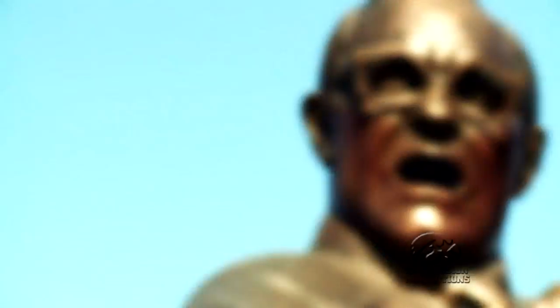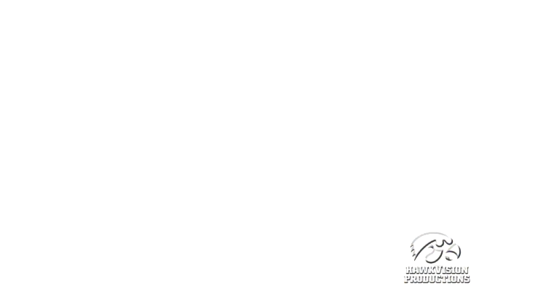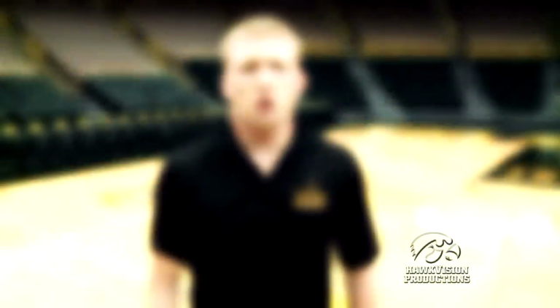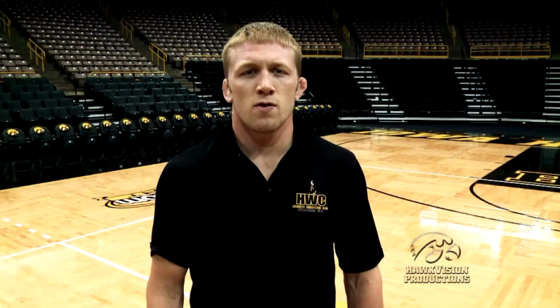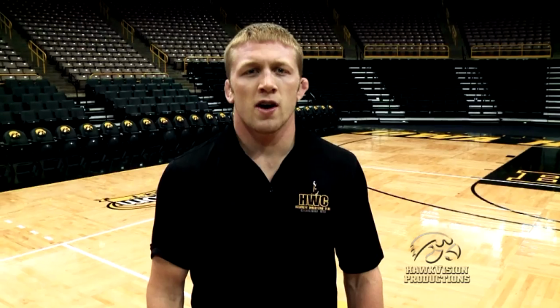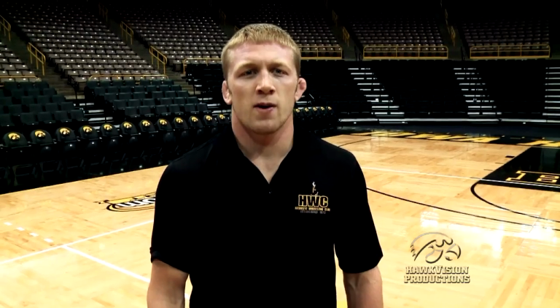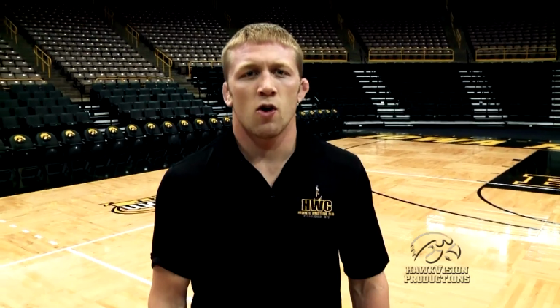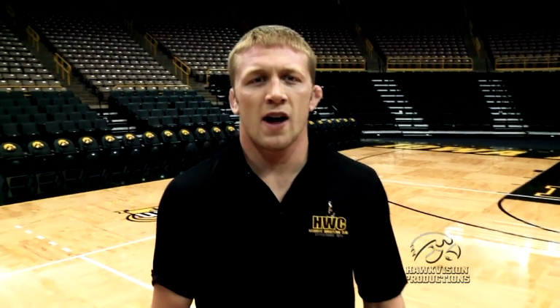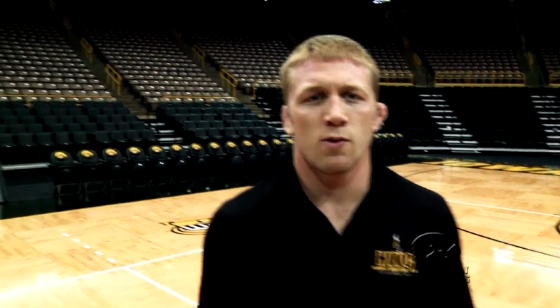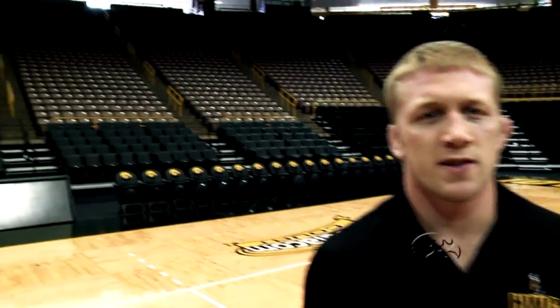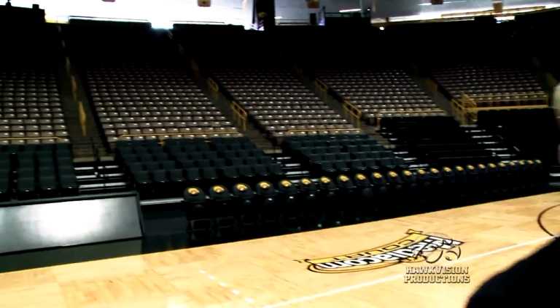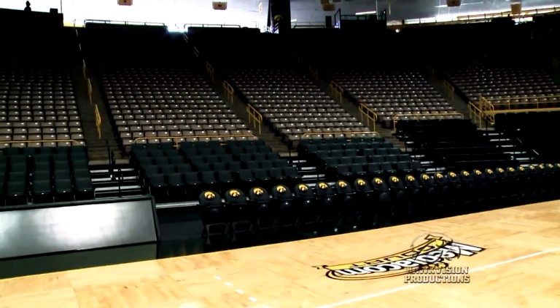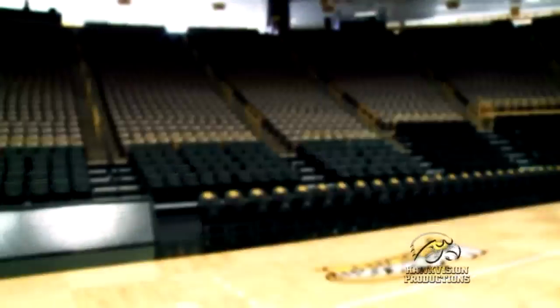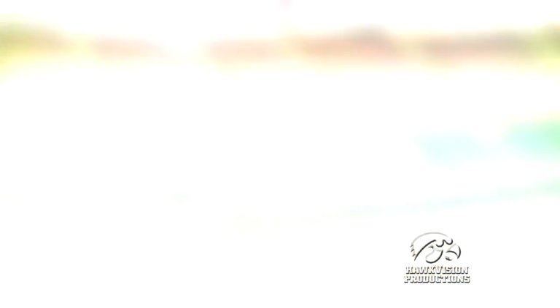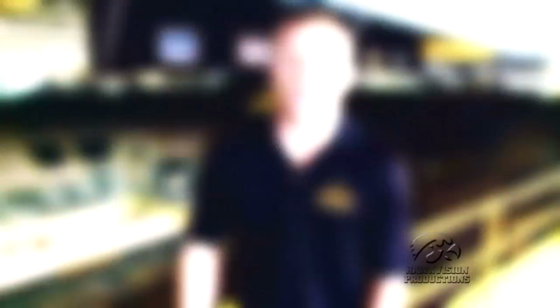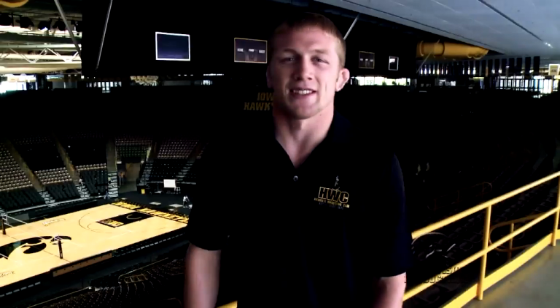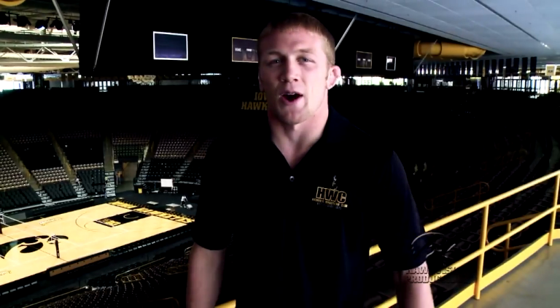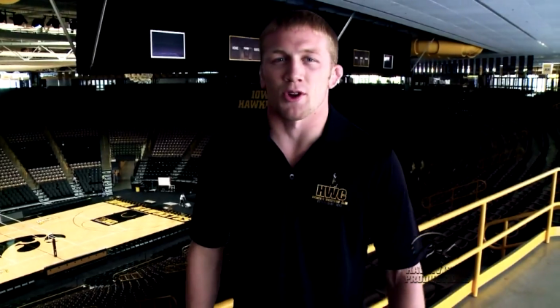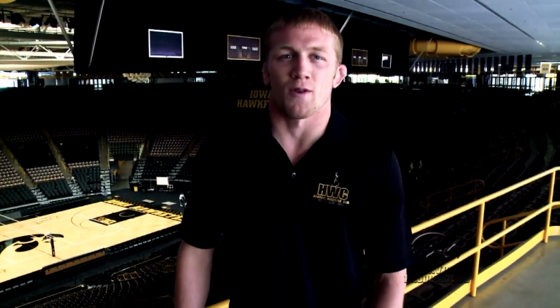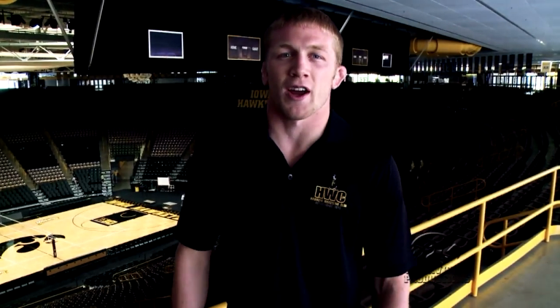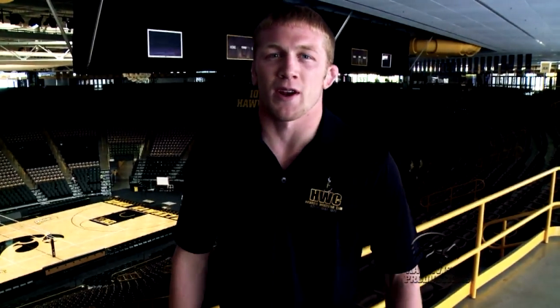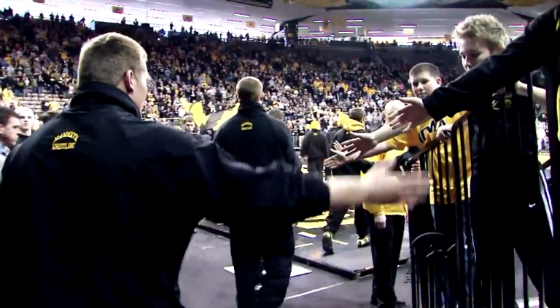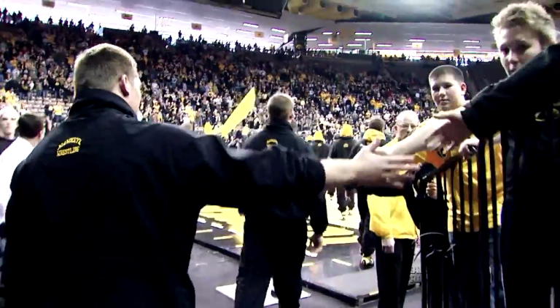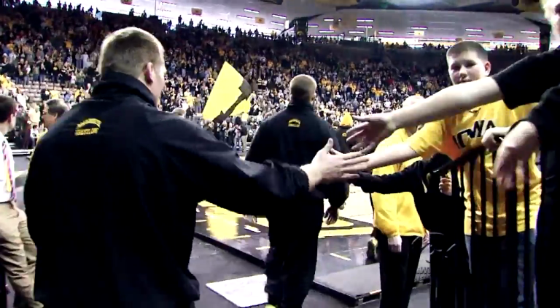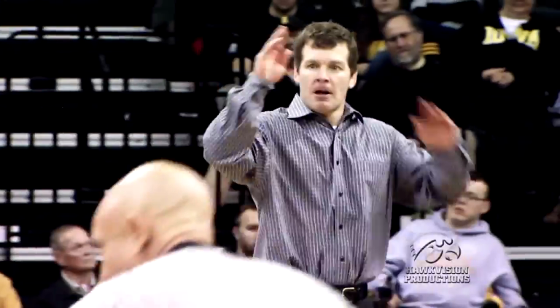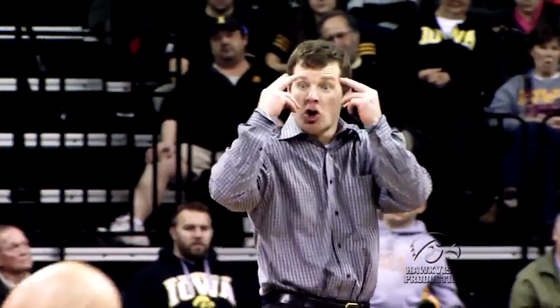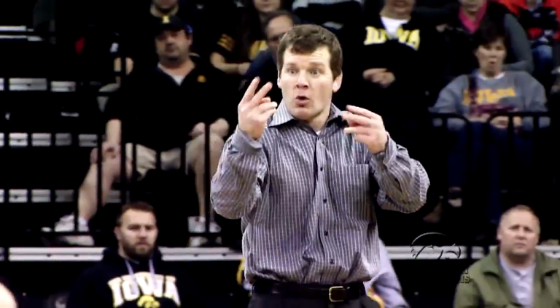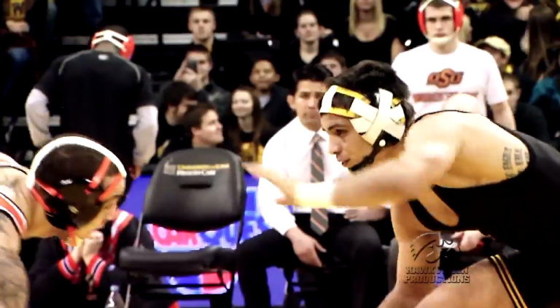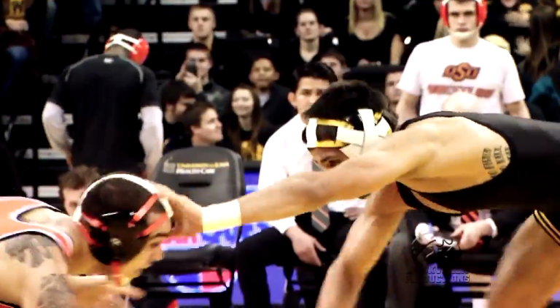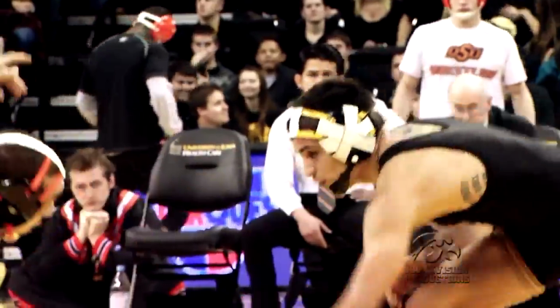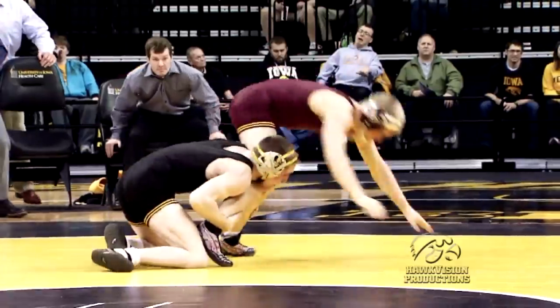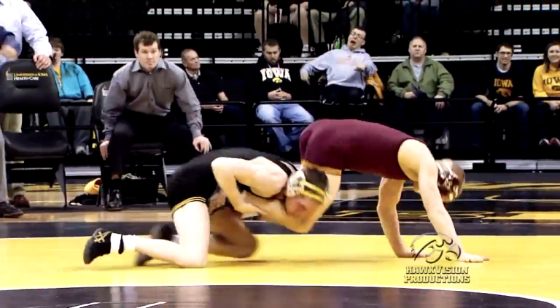This is Carver-Hawkeye Arena, home of the Iowa wrestling team. There is no arena that is louder than Carver-Hawkeye Arena when there's 15,500 people standing on their feet.